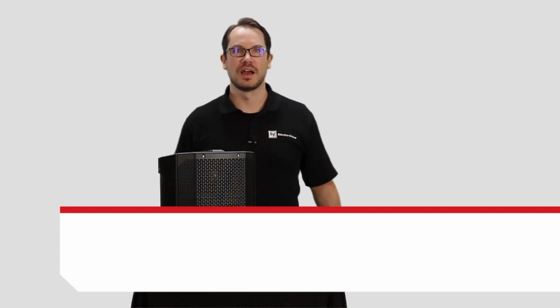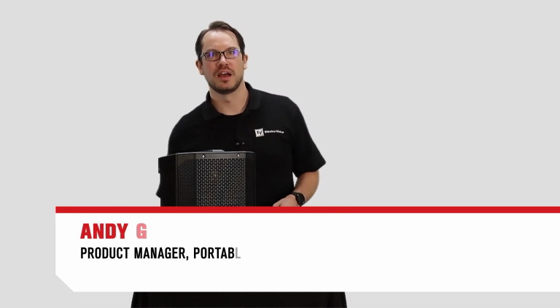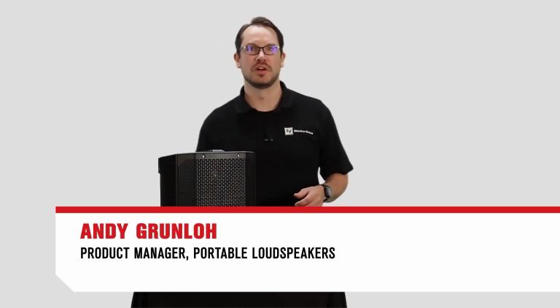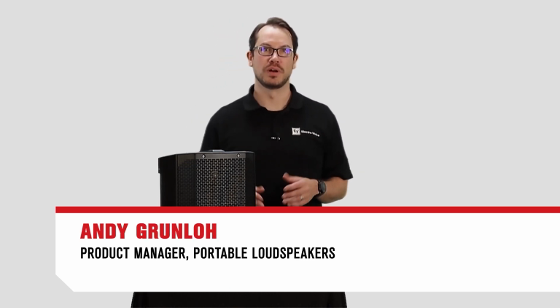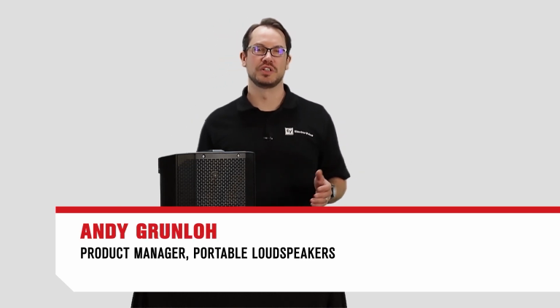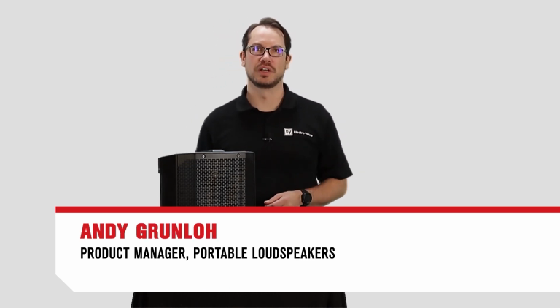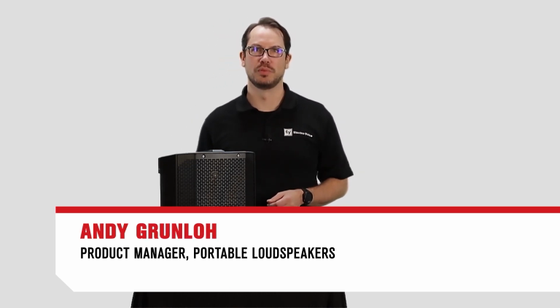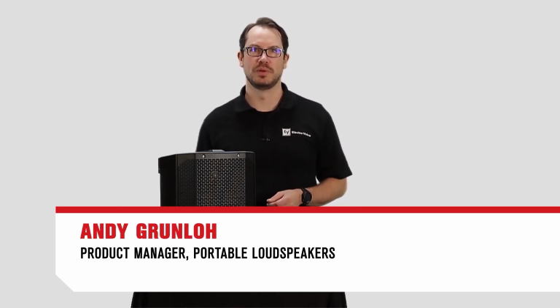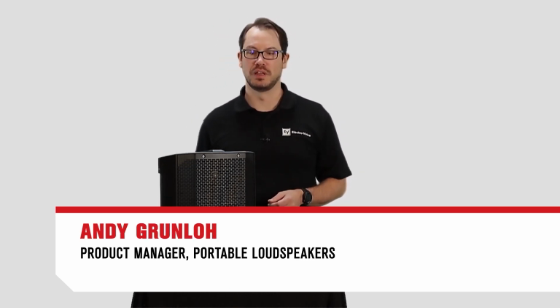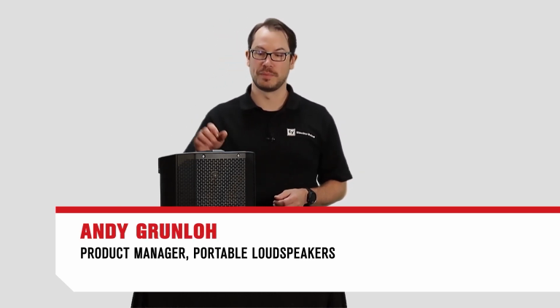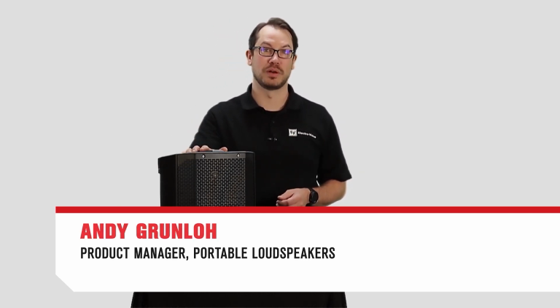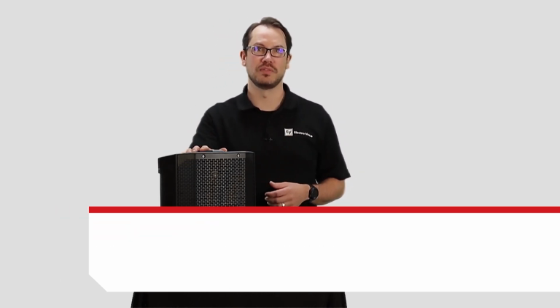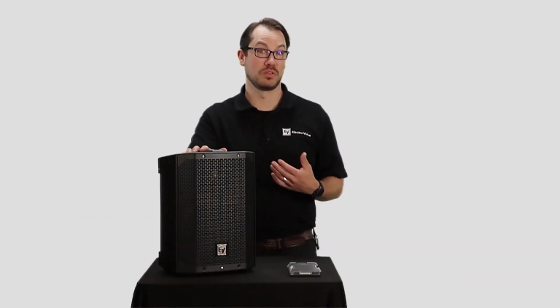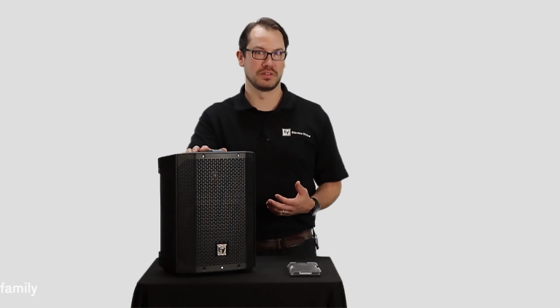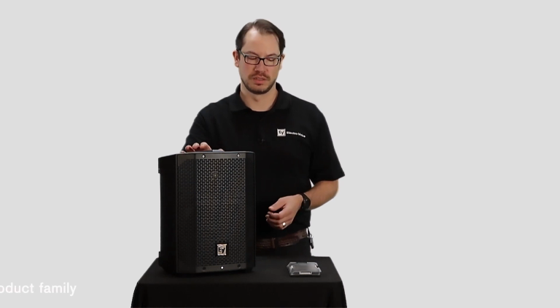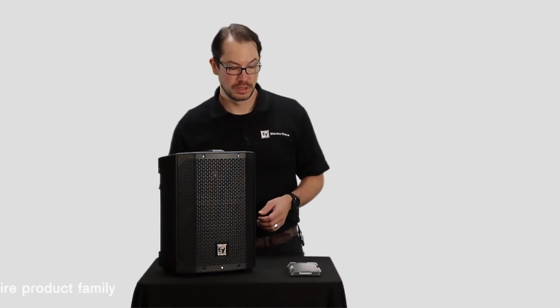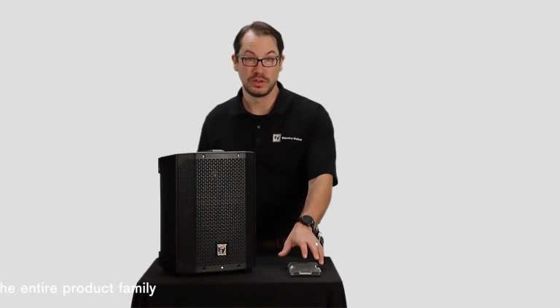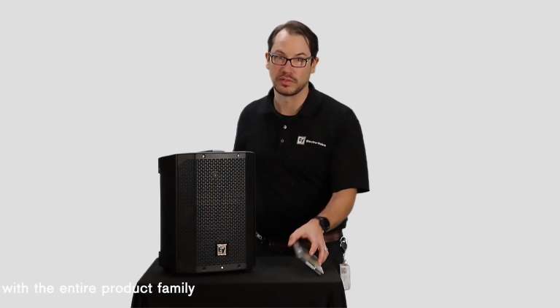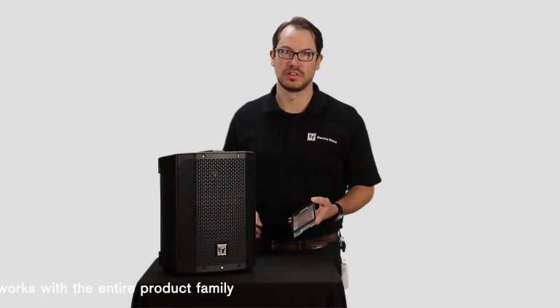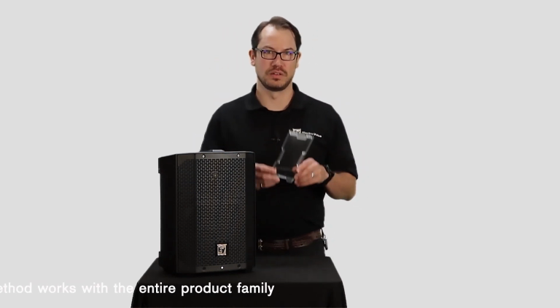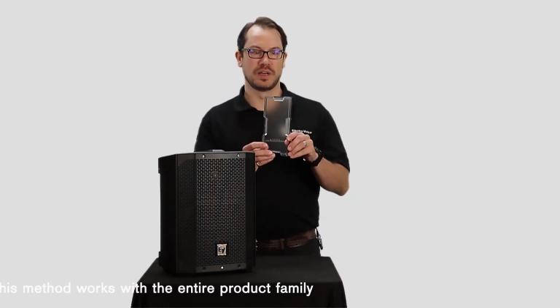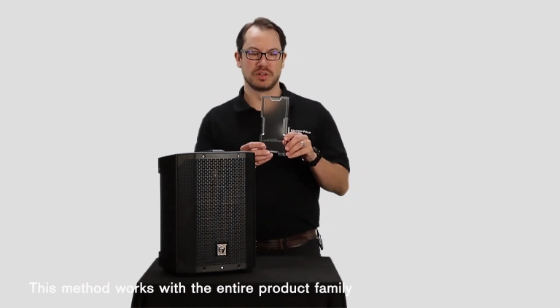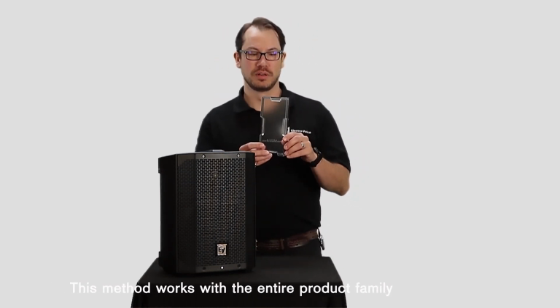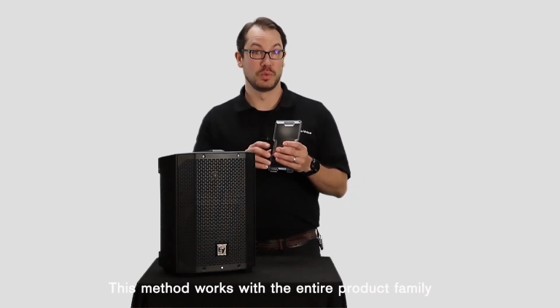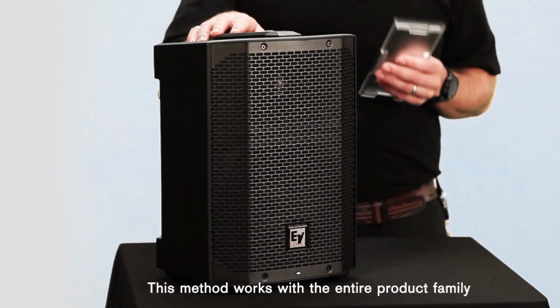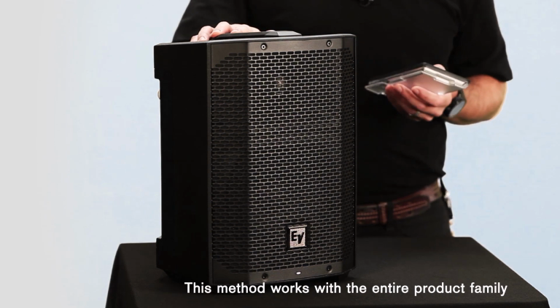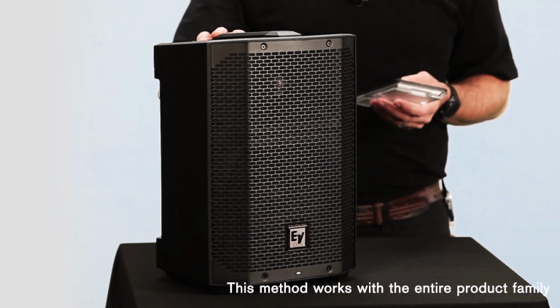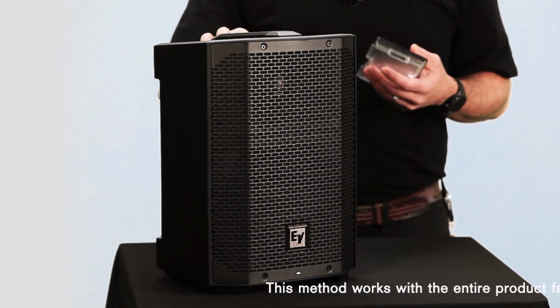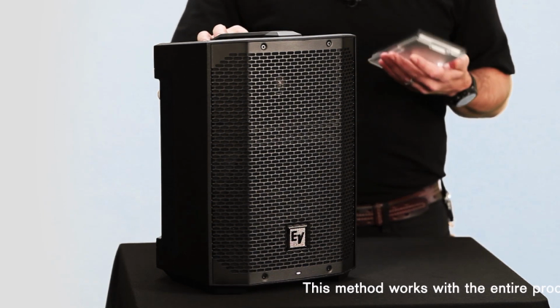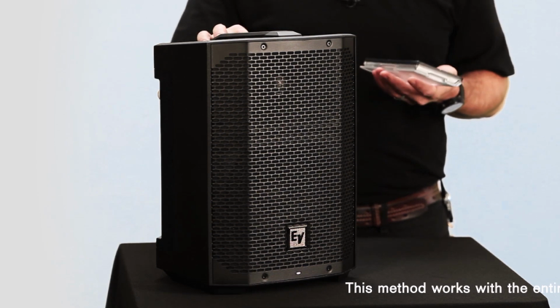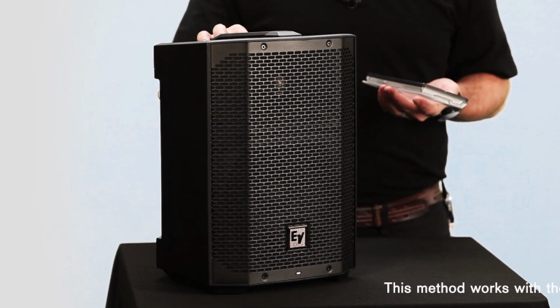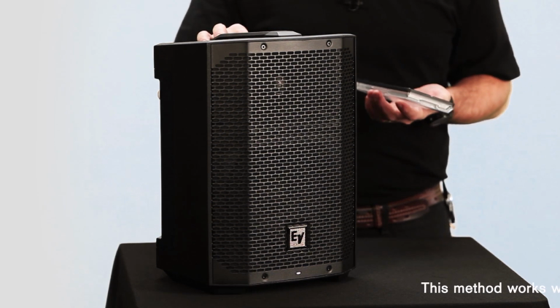Hi, I'm Andy Grunlow, Product Manager for ElectroVoice Portable Speakers, and today I'm going to talk about the Everse8's weatherization. Included with every Everse8 is this weatherized input cover, and when this is properly installed, the speaker will achieve an IP43 rating.